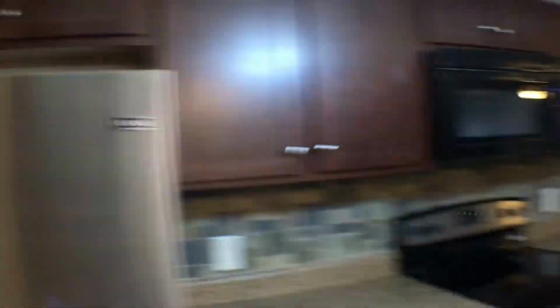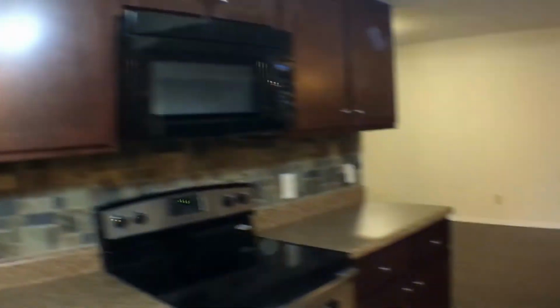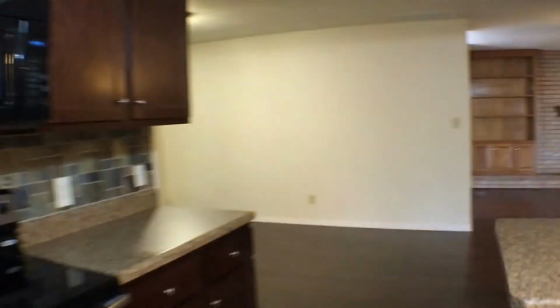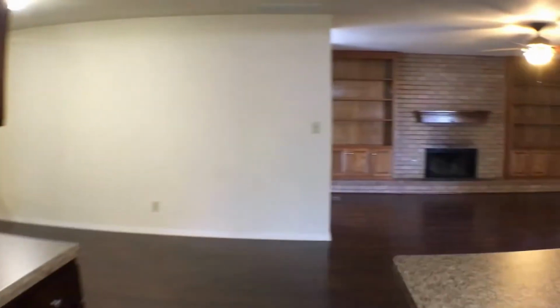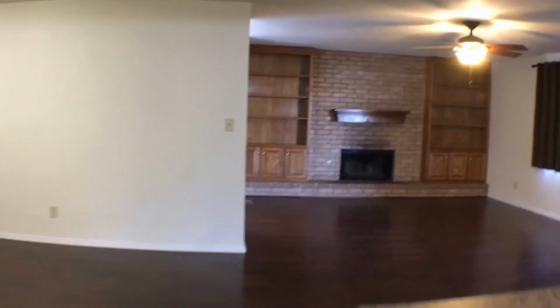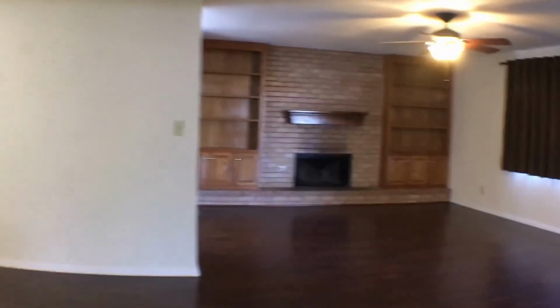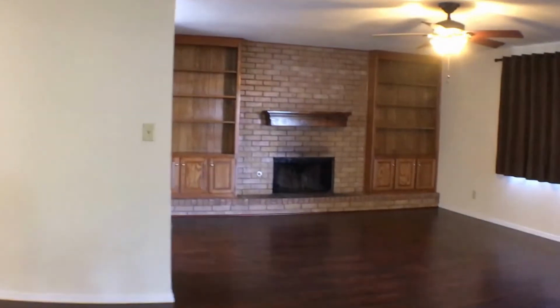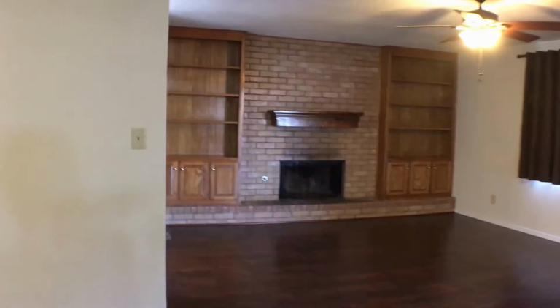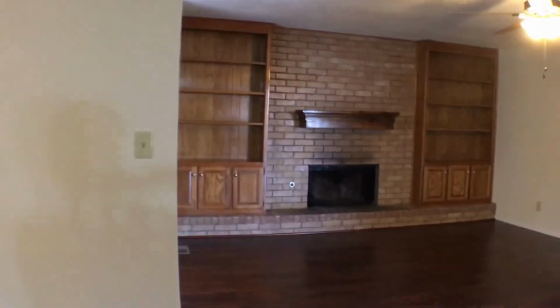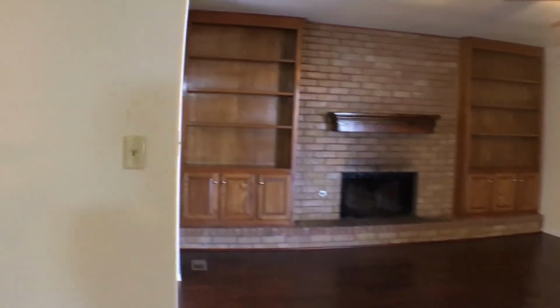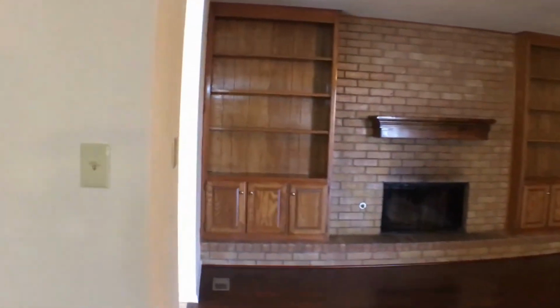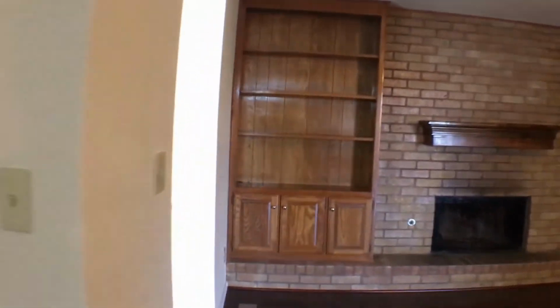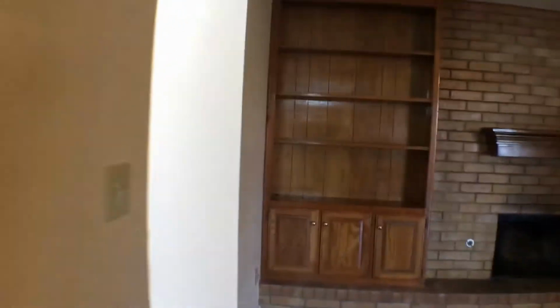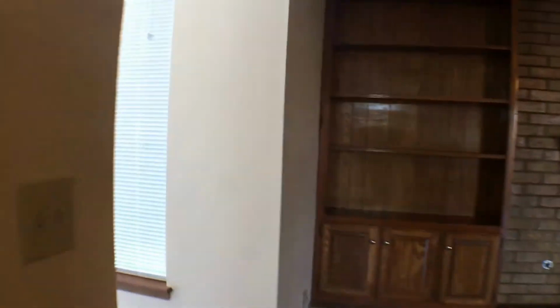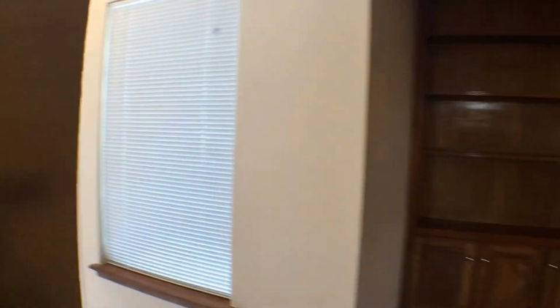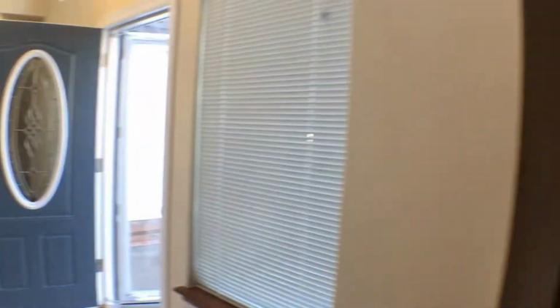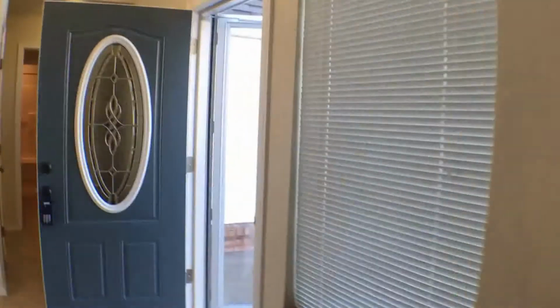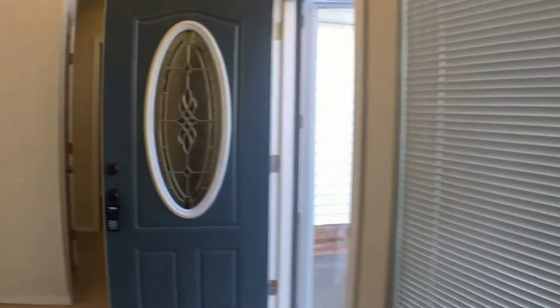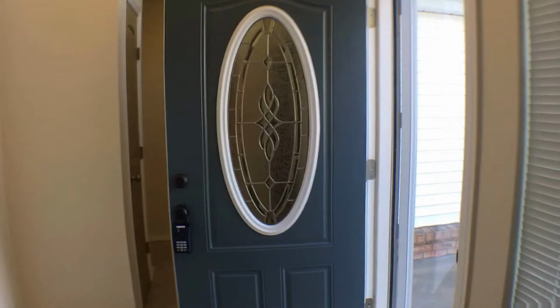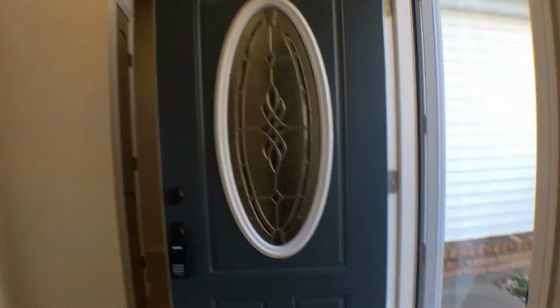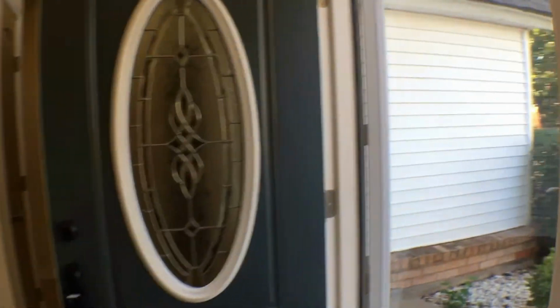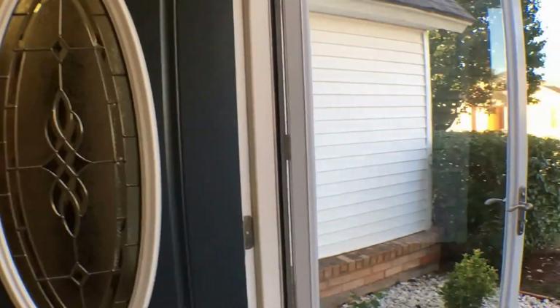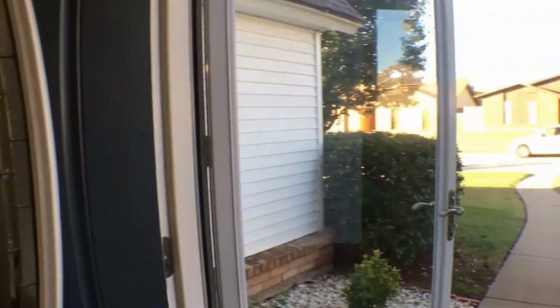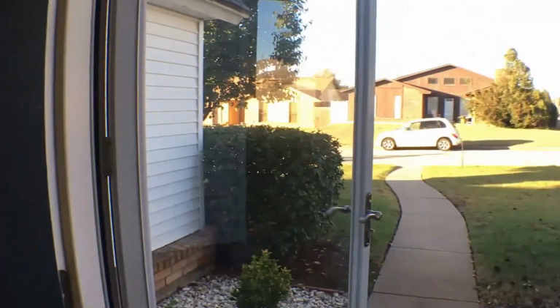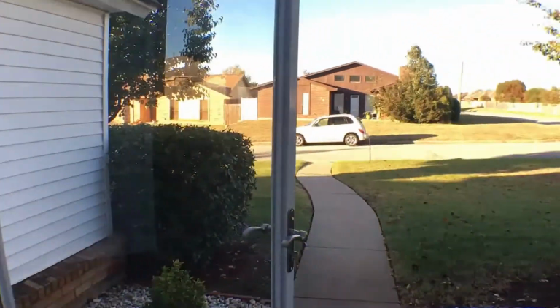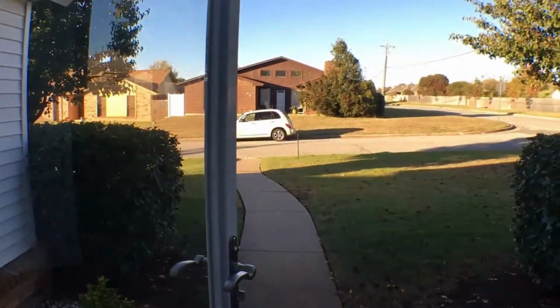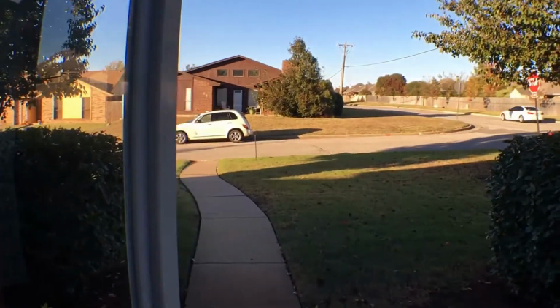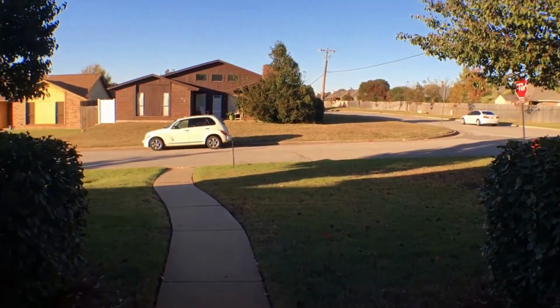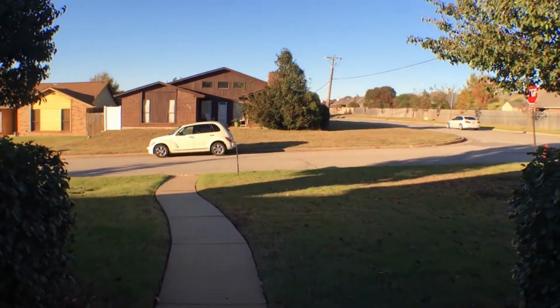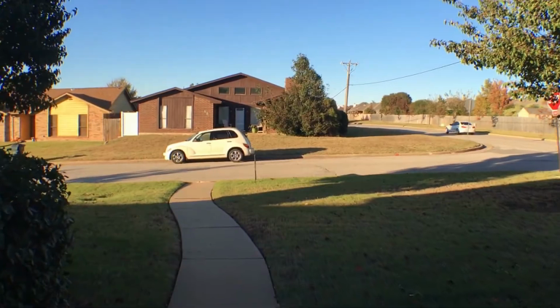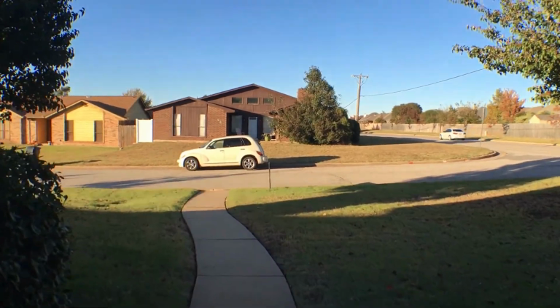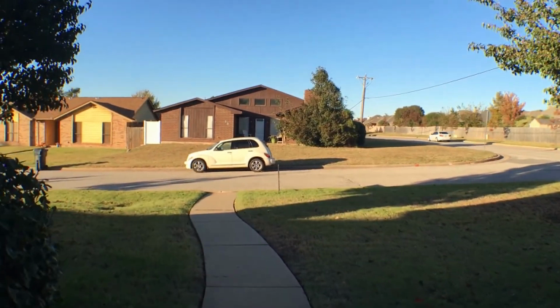This concludes our tour of the property at 500 NW 140th Street. If you're interested in applying for this property, you can do so at our website, EnterprisesRPM.com. As always, this is Real Property Management — thank you for watching.